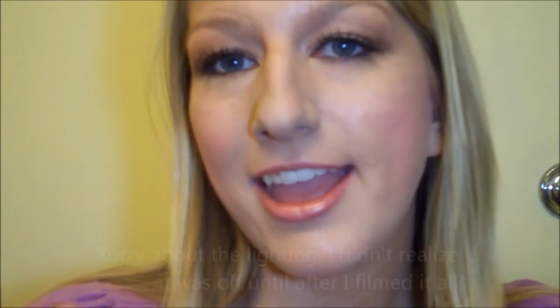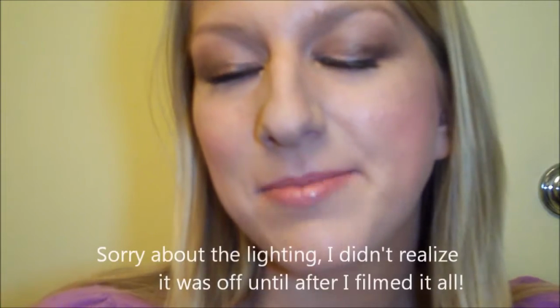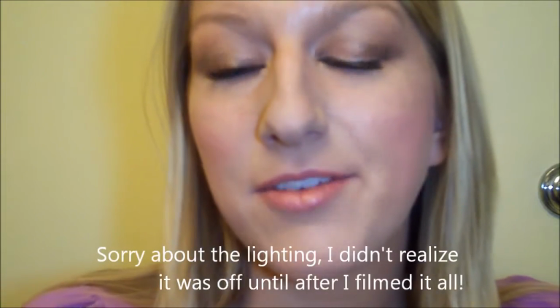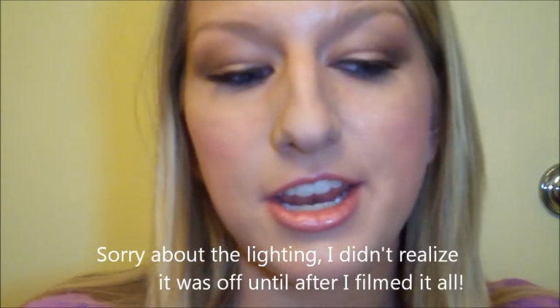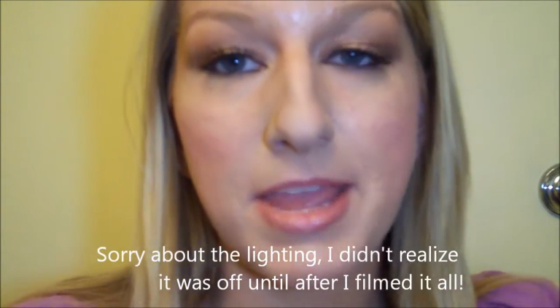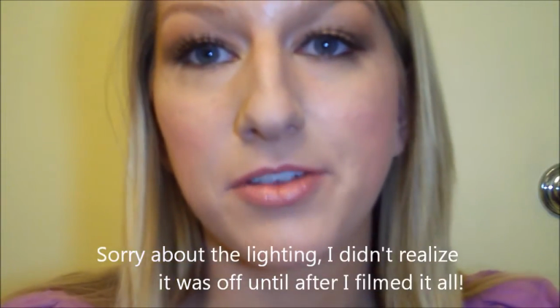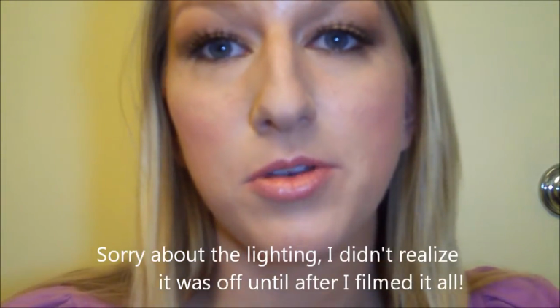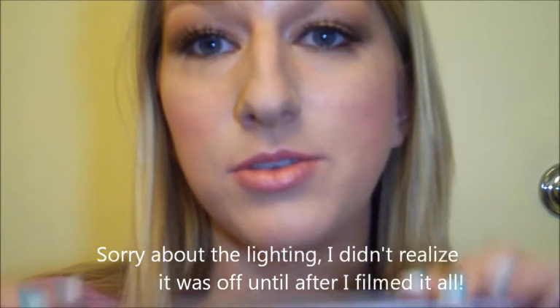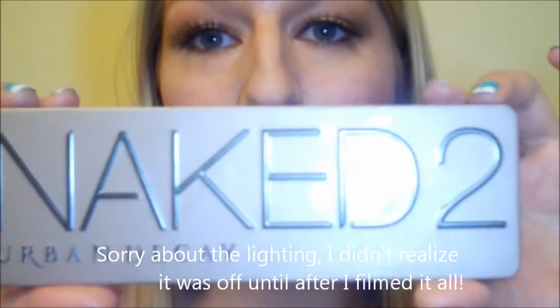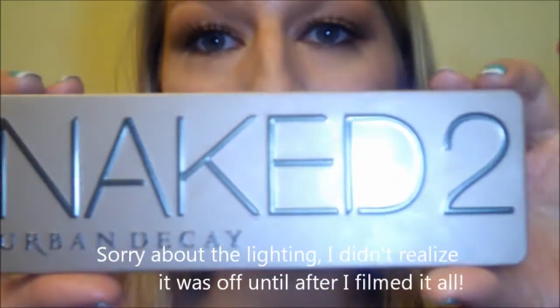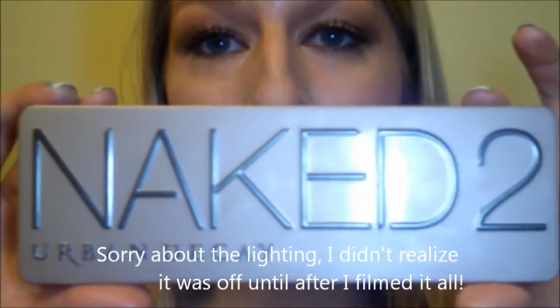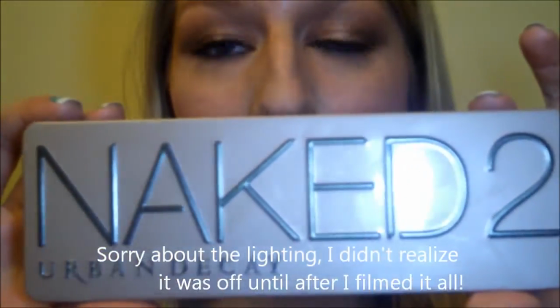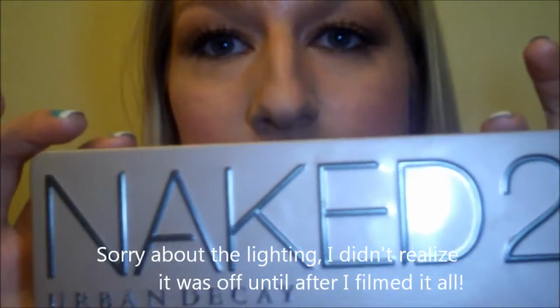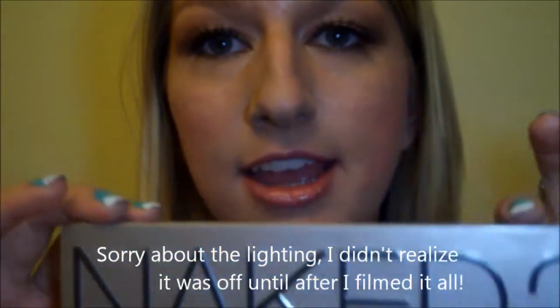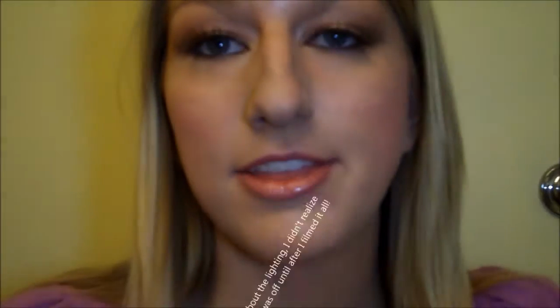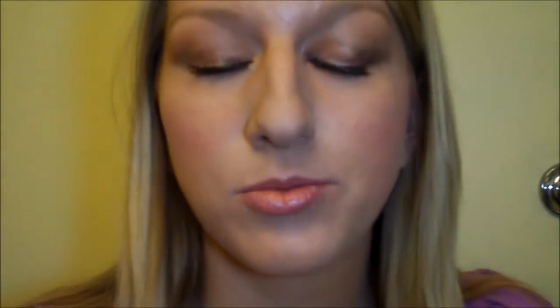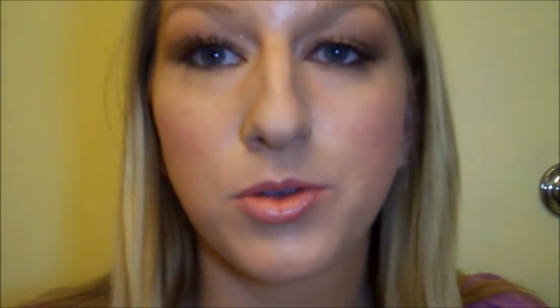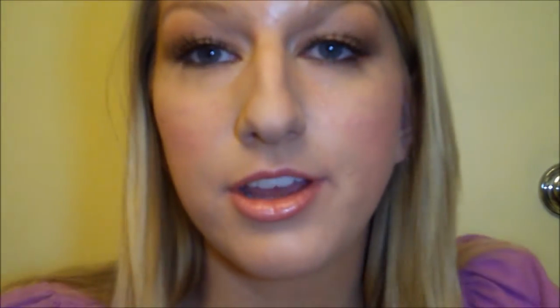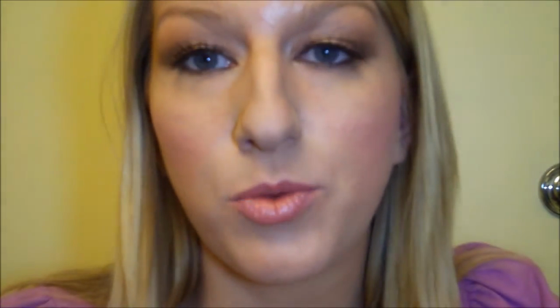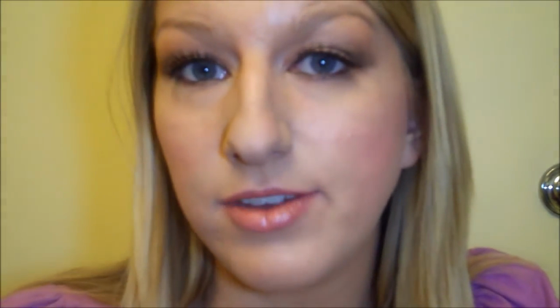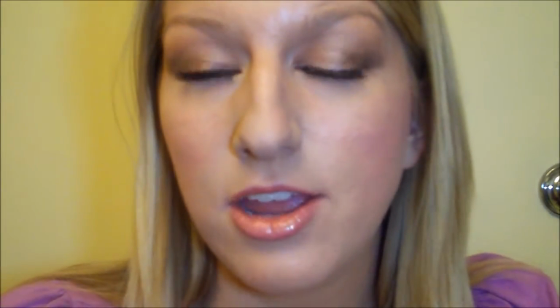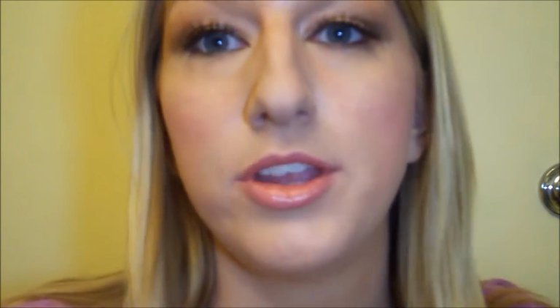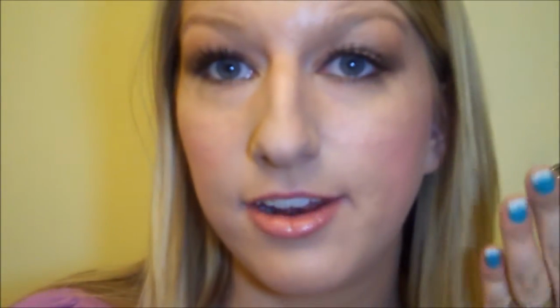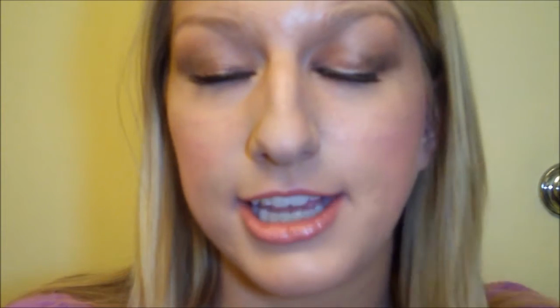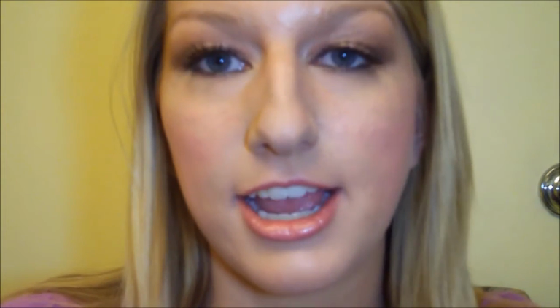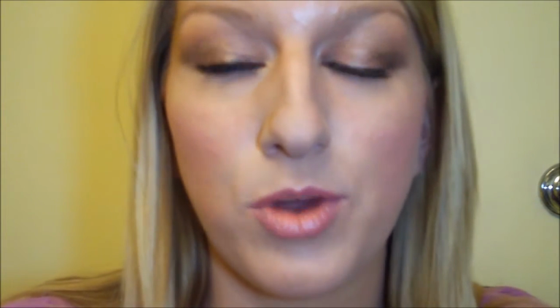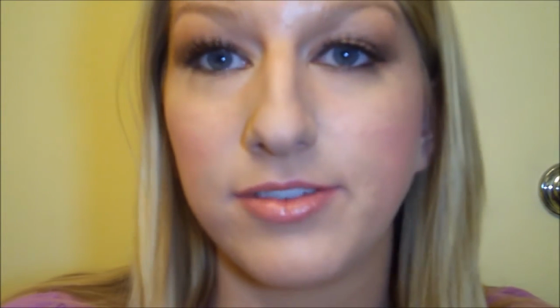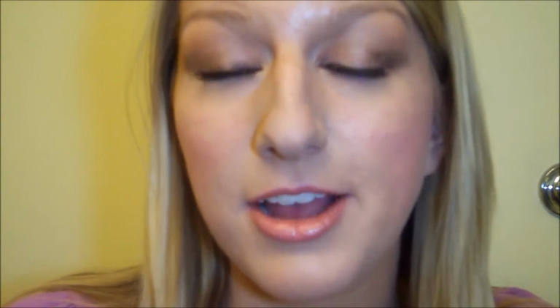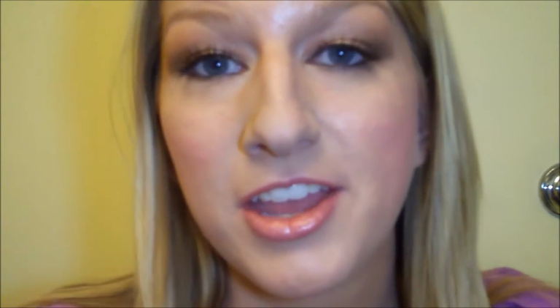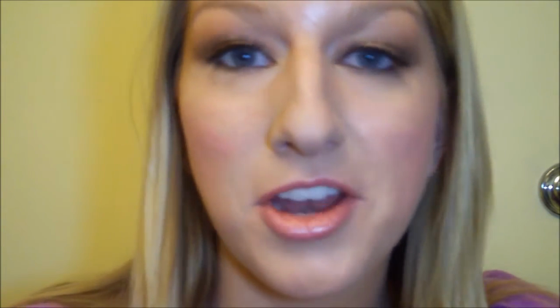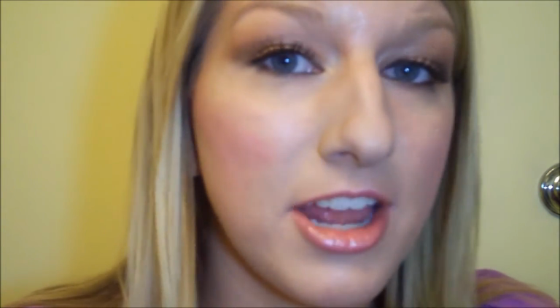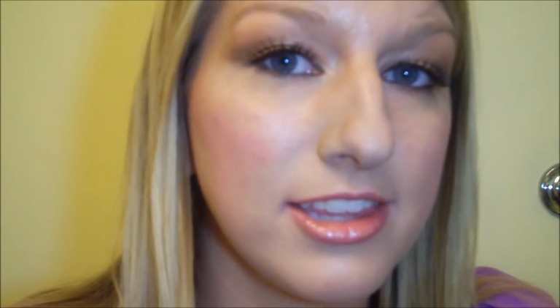Hey, it's Amber! Today I've created a makeup look for you using the Urban Decay Naked 2 palette. This is a rose gold look that you could wear every day, or you could add false lashes like I did and wear it for a fun night out. If you're interested in how I created this look, go ahead and stay tuned.